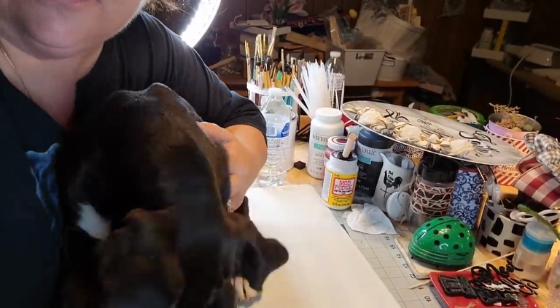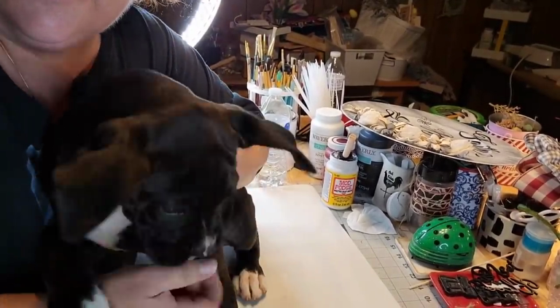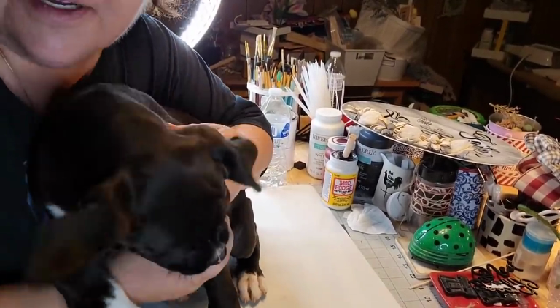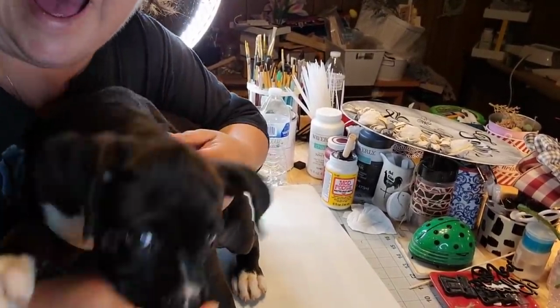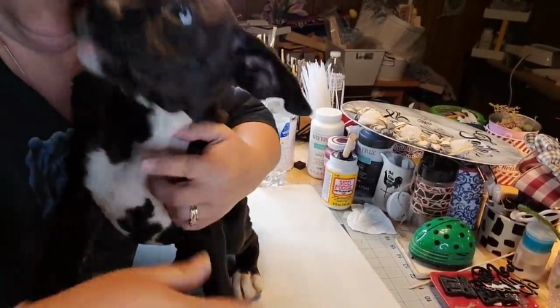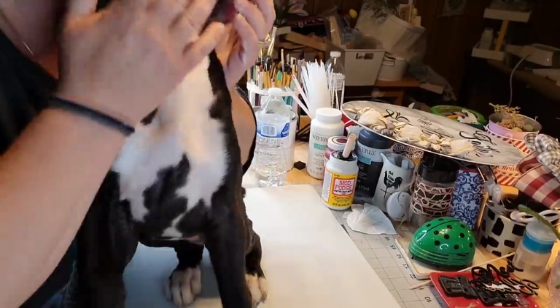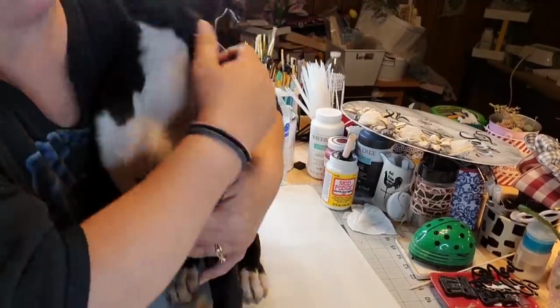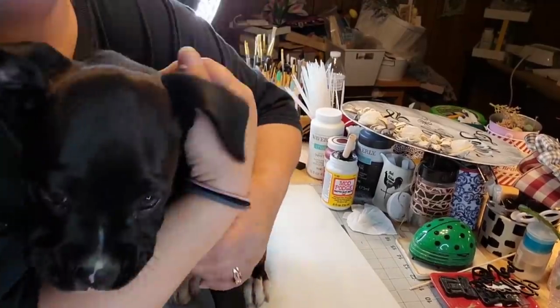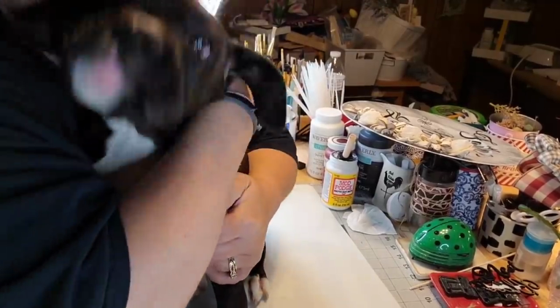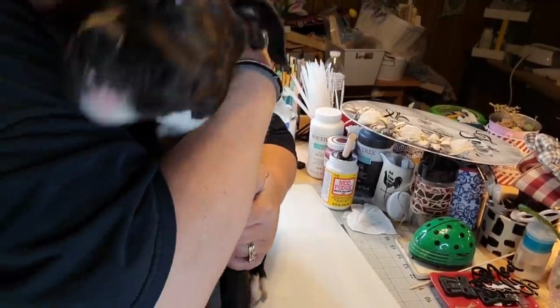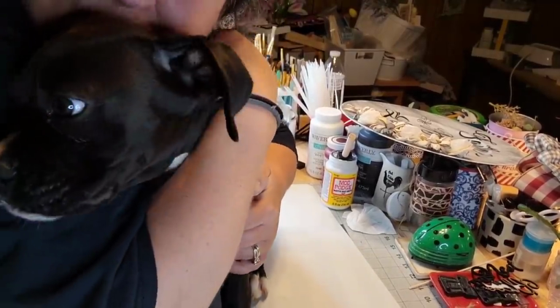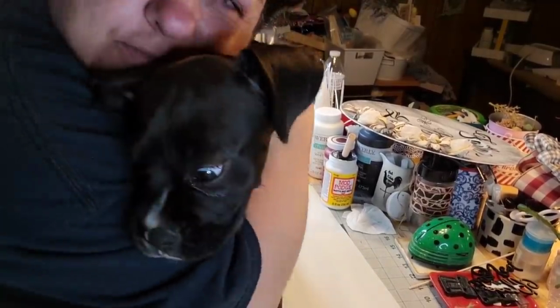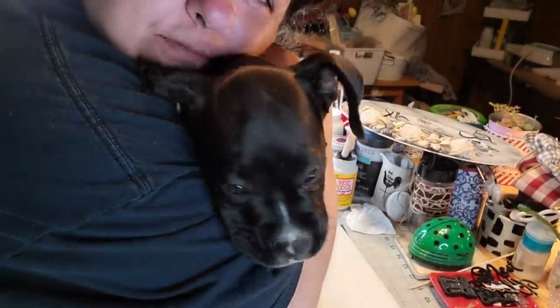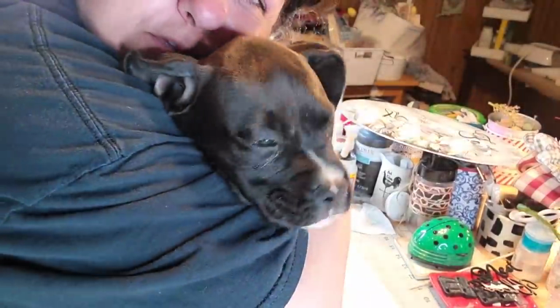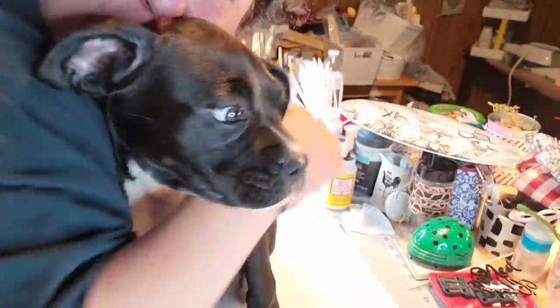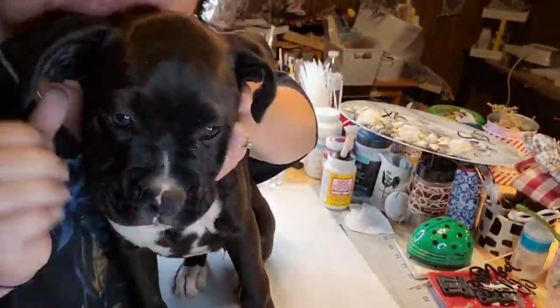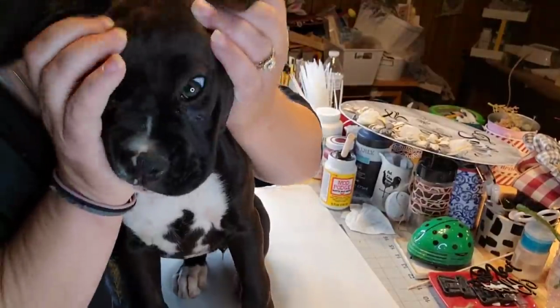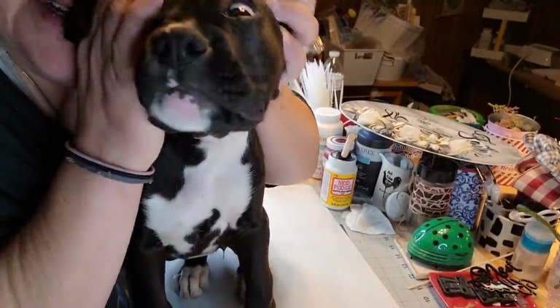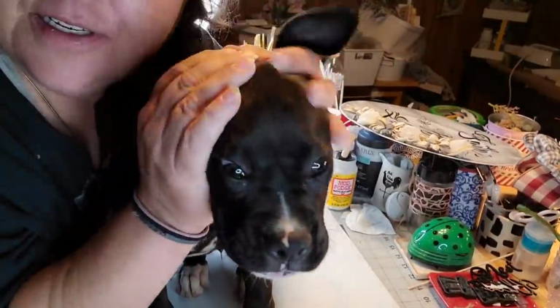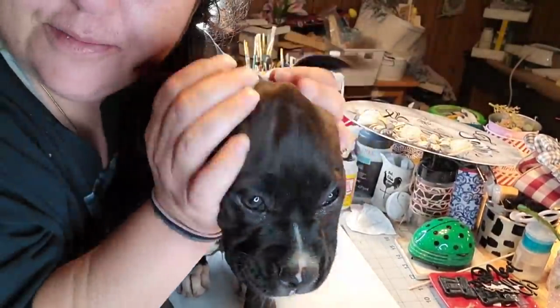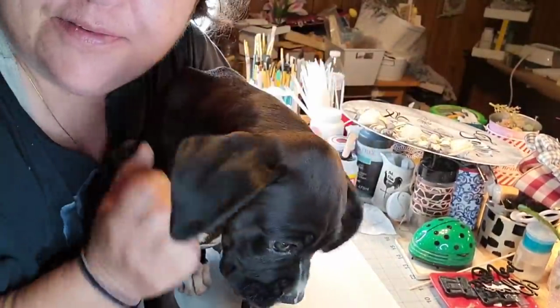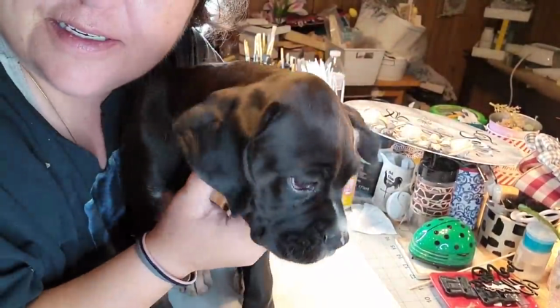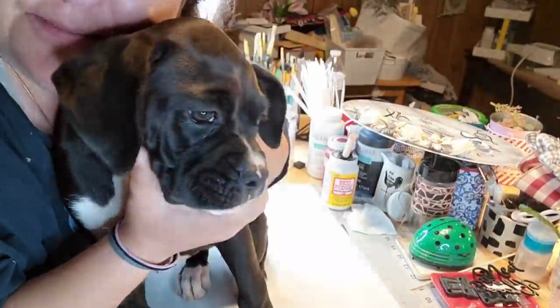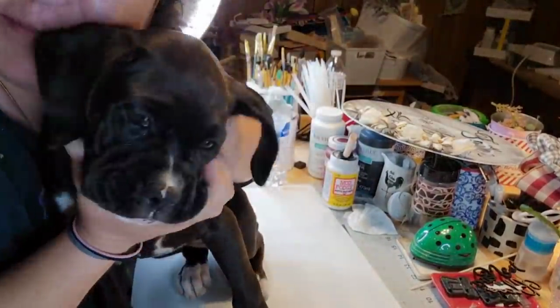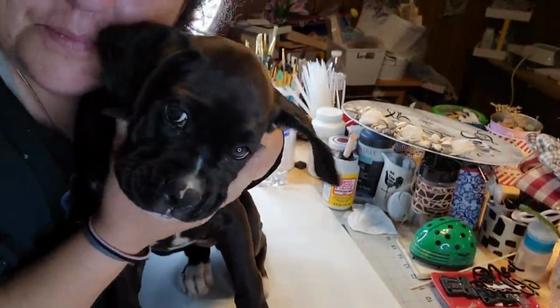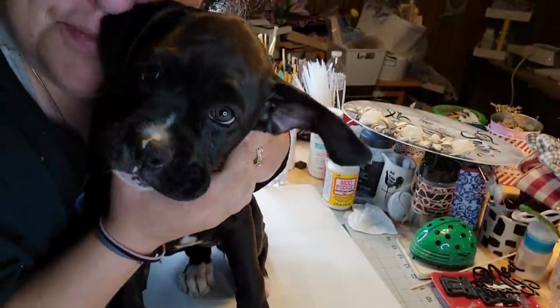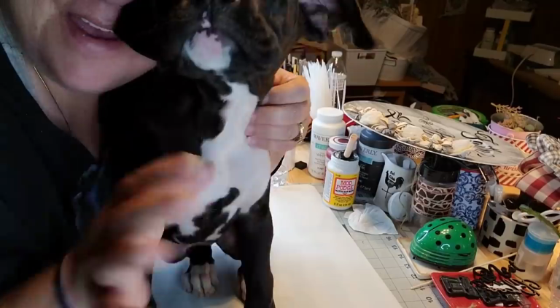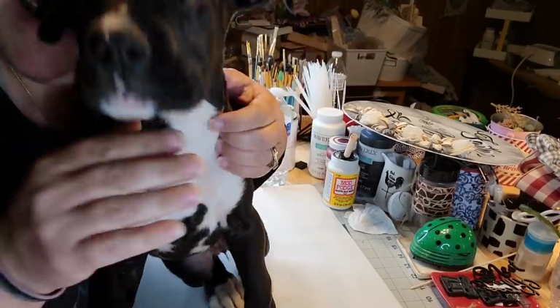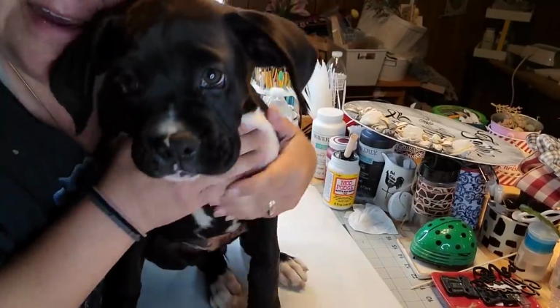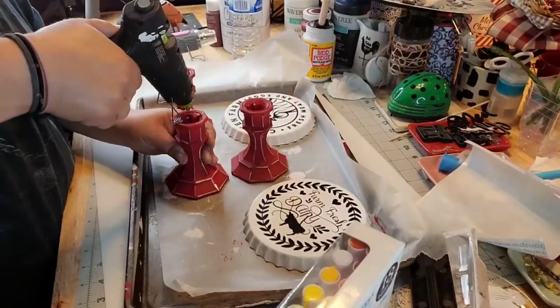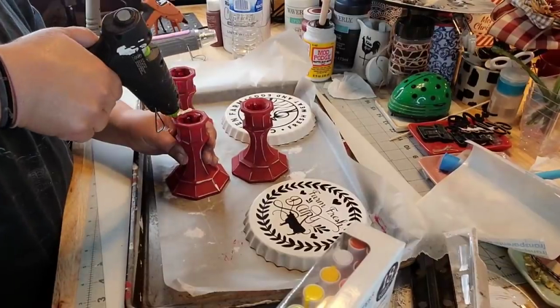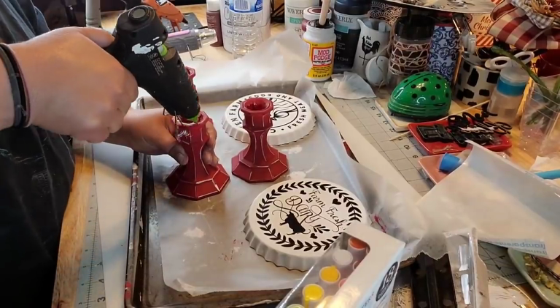You can't get her to hold still. She barely takes a nap. They gave me a crack dog, y'all. I about bugged her eyes out there. Come closer, come closer.